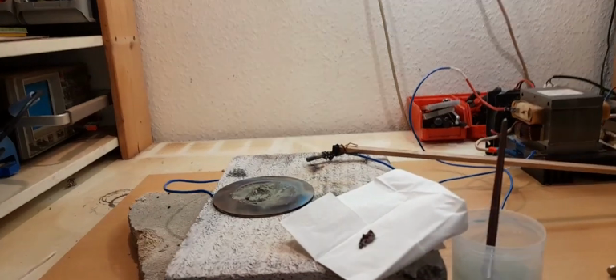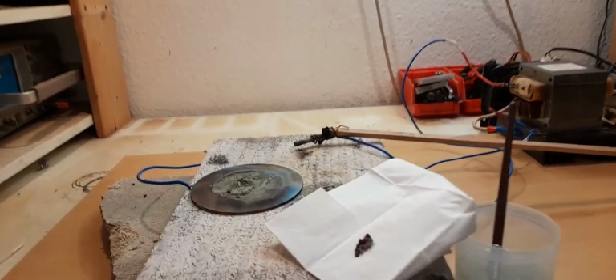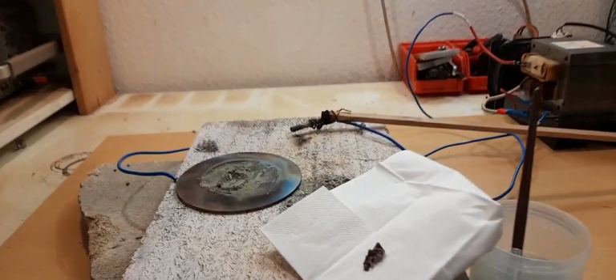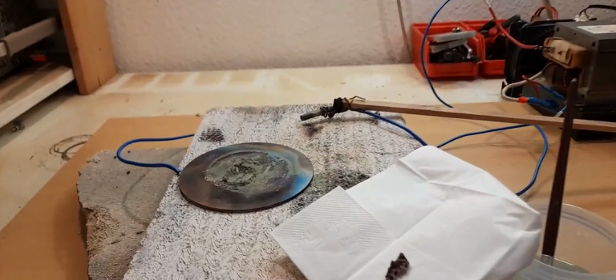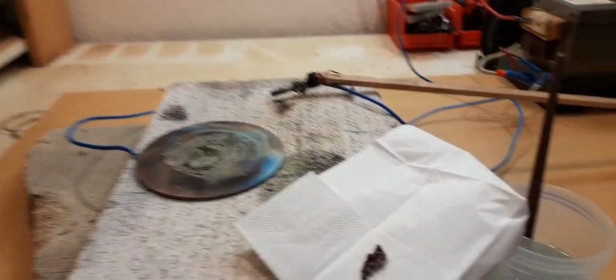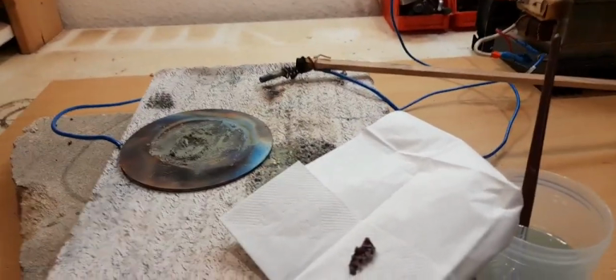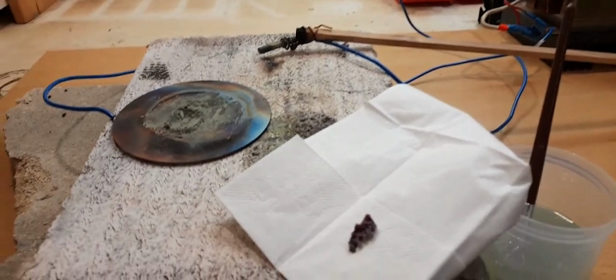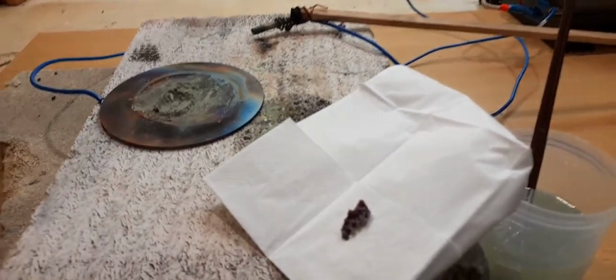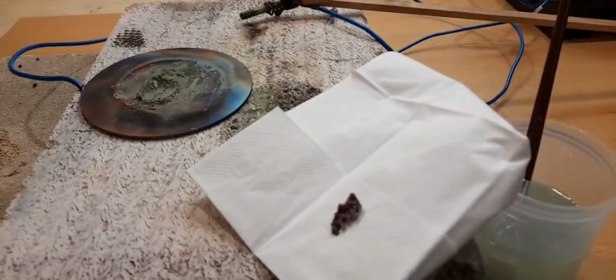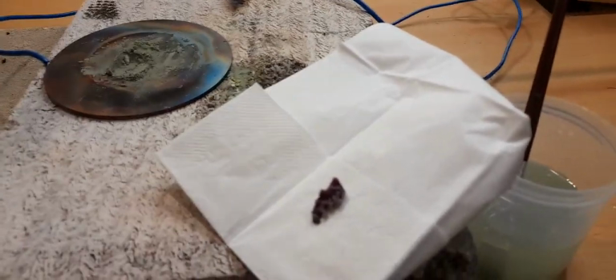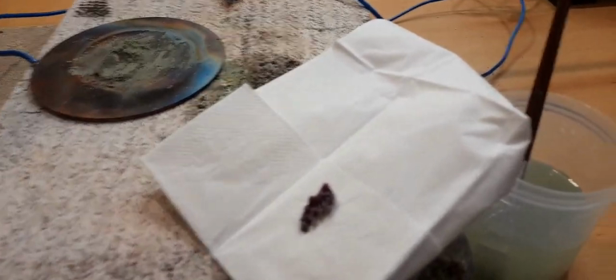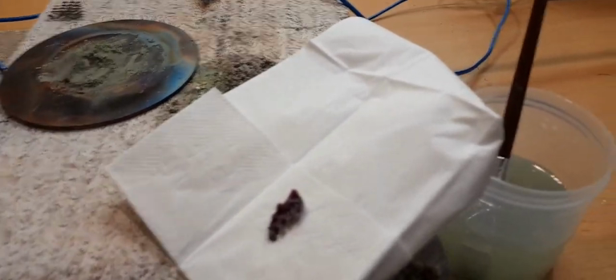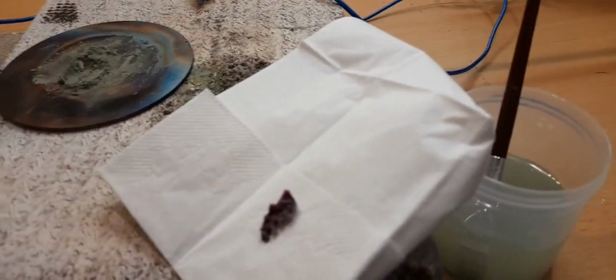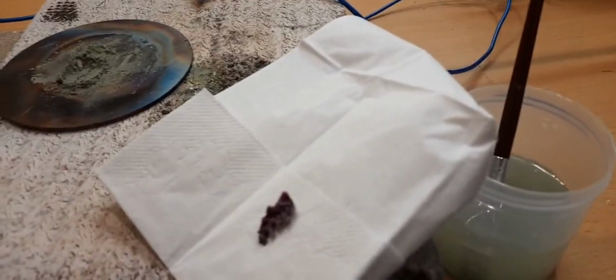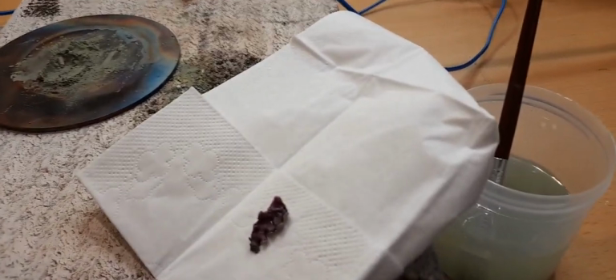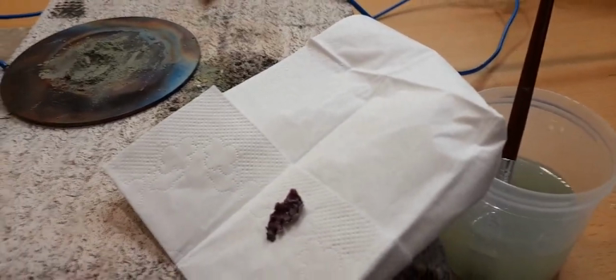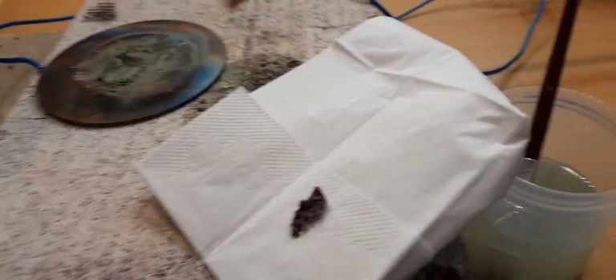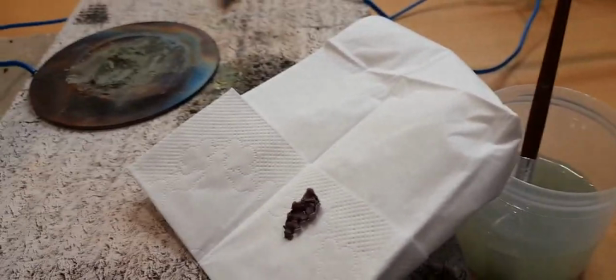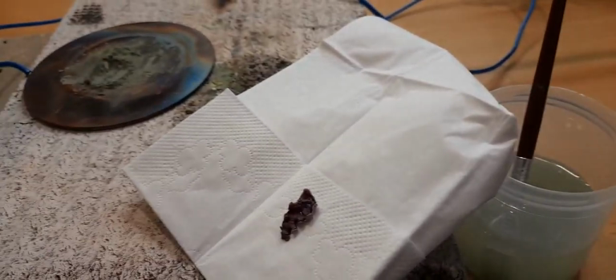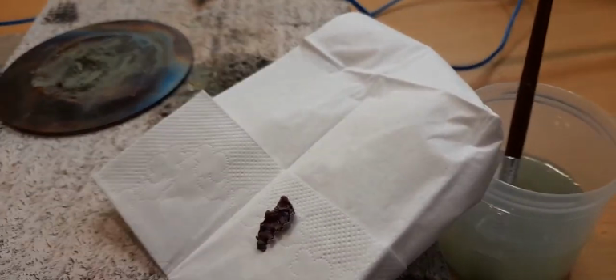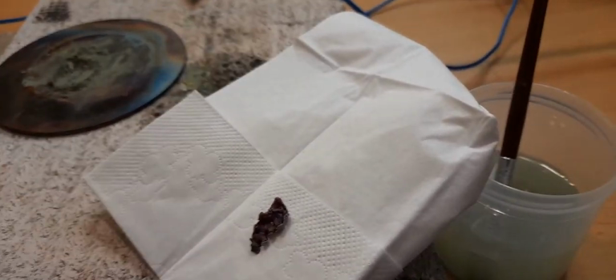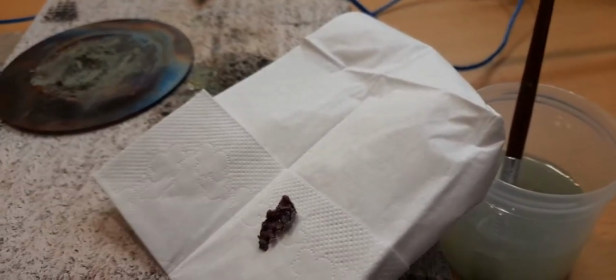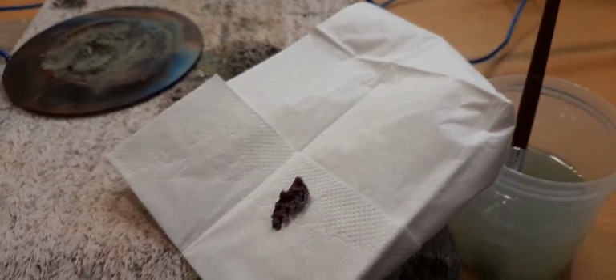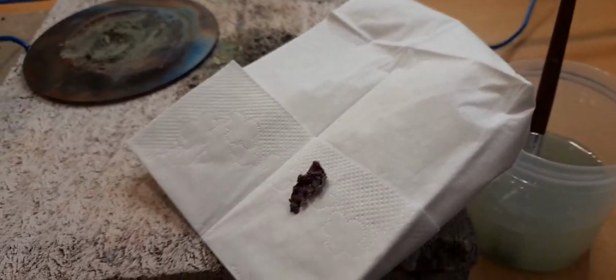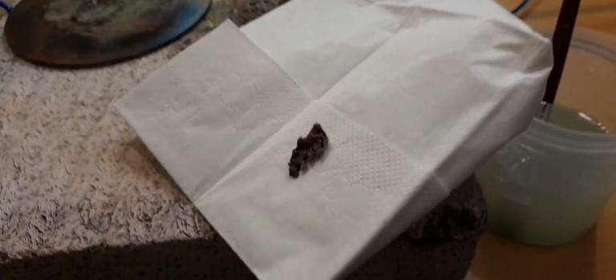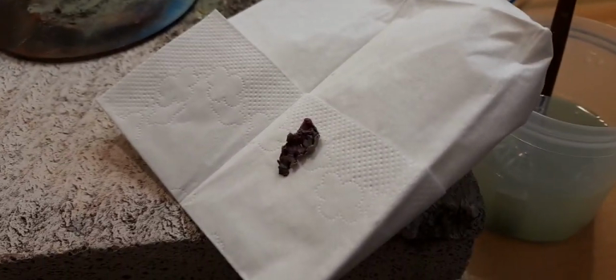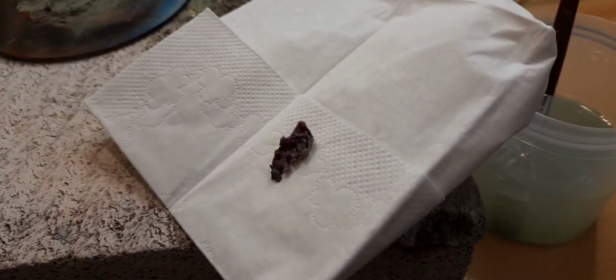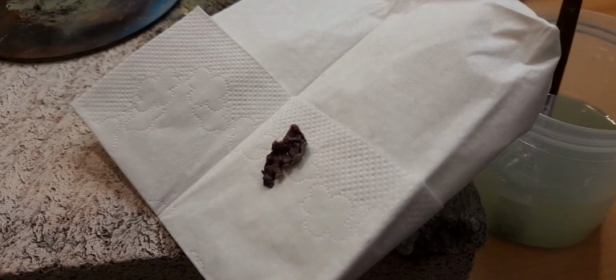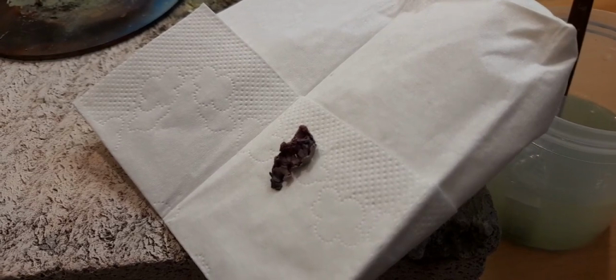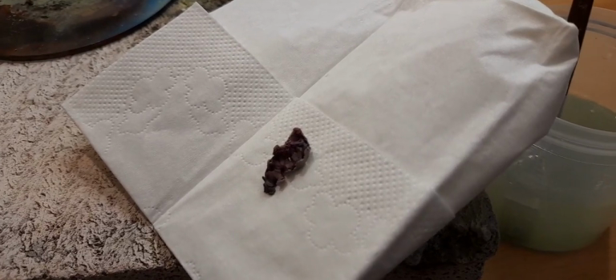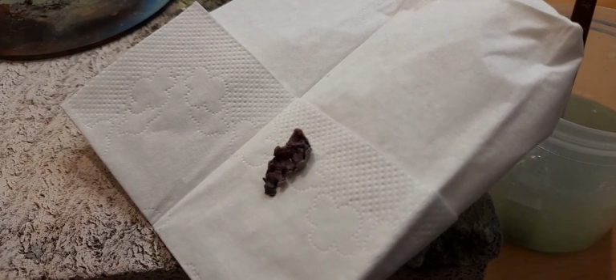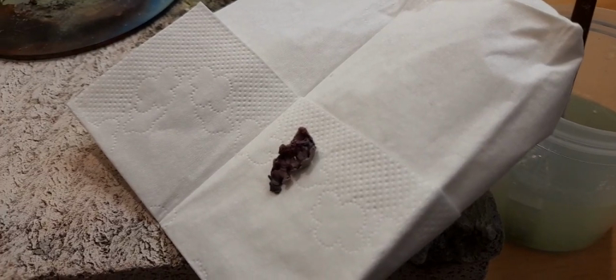The molten layer is thicker than the last time, but we have holes and inclusions in the middle, so not perfect either.